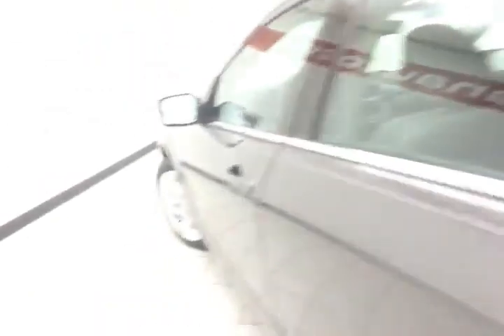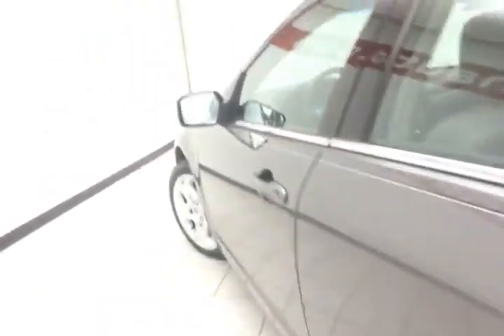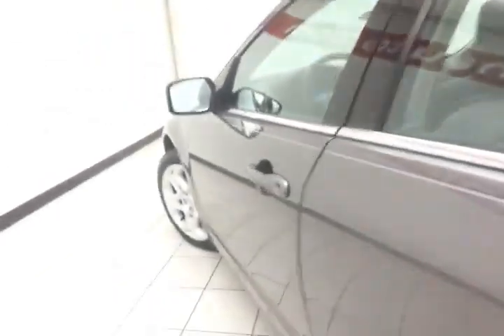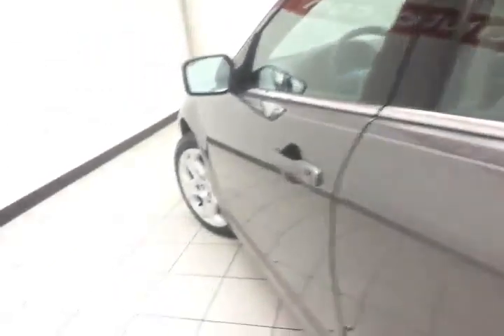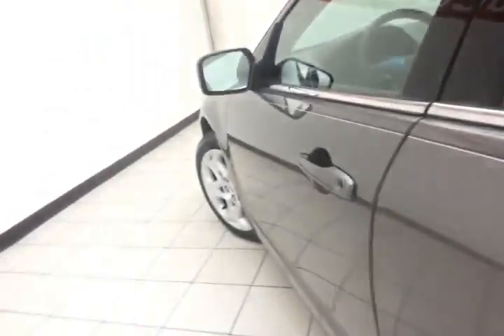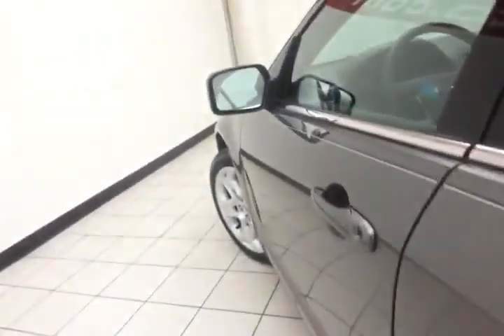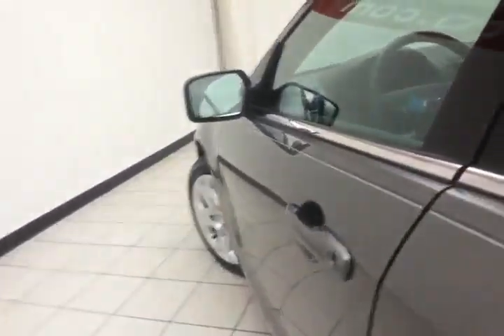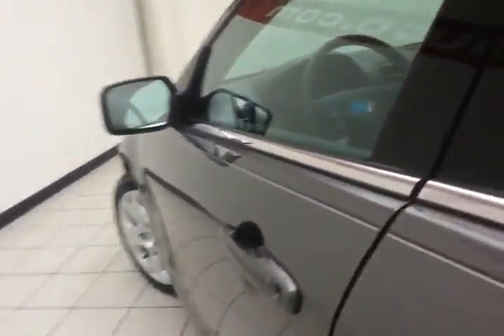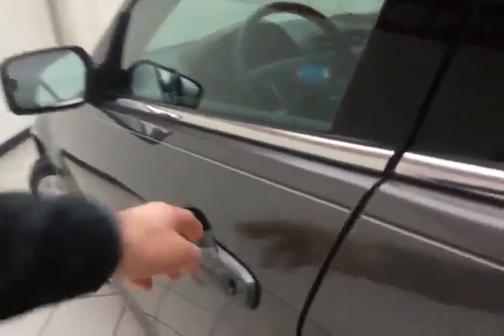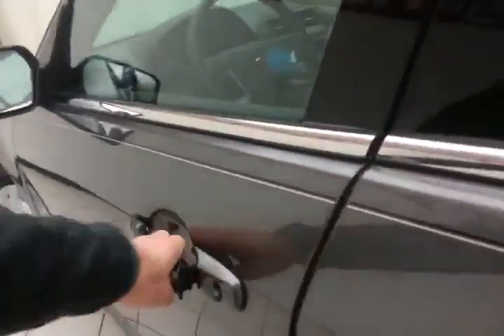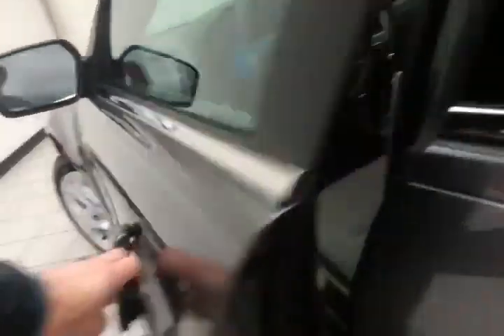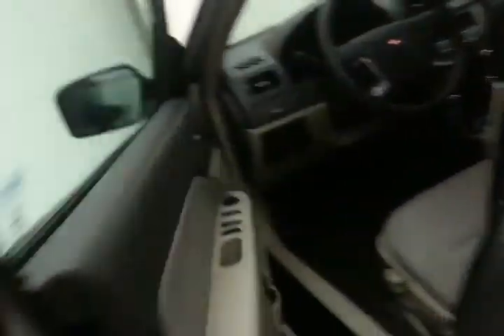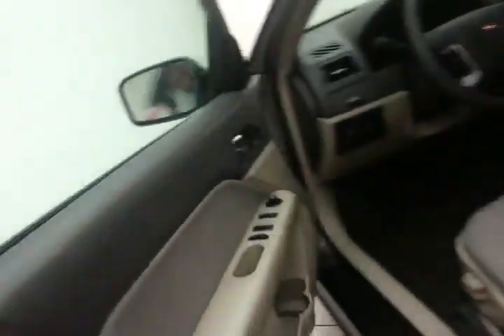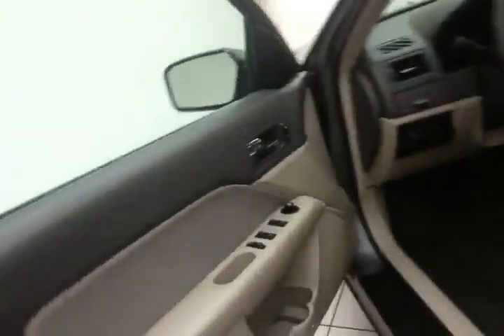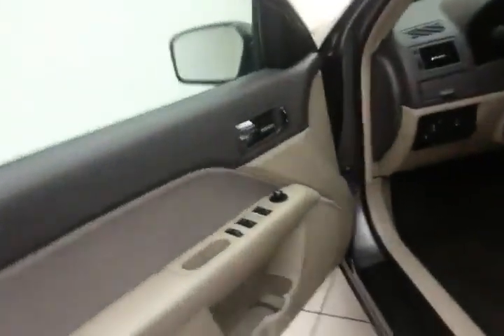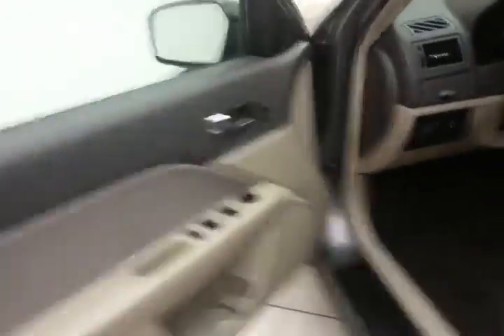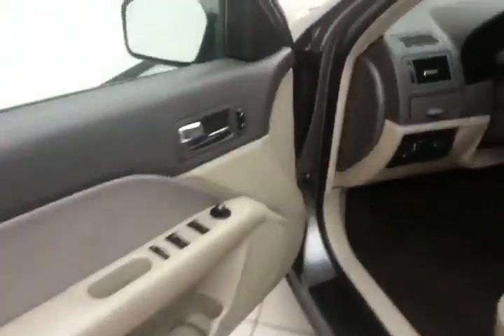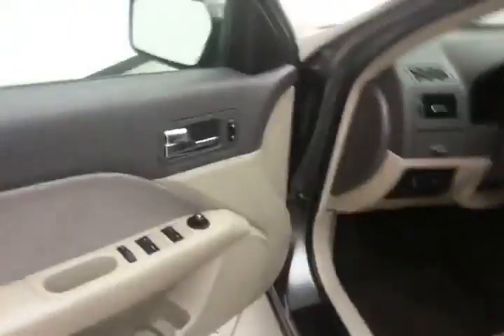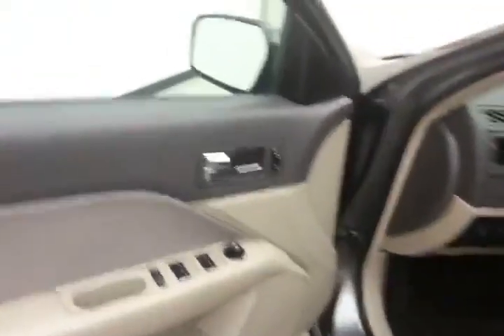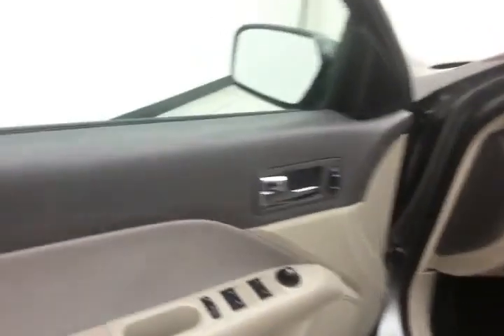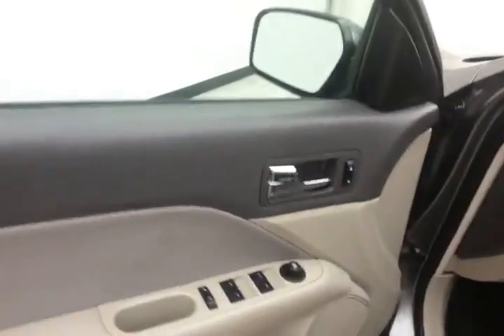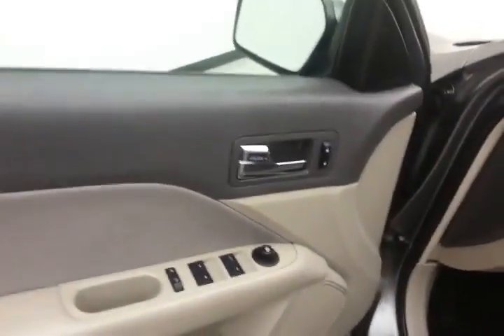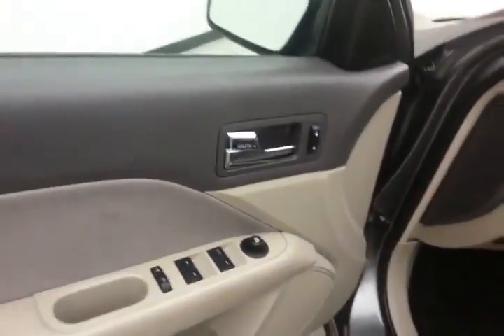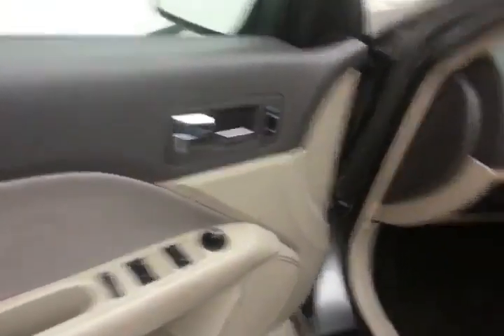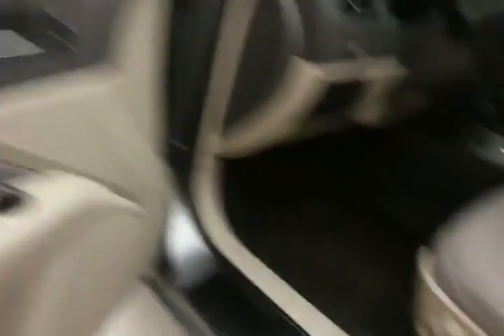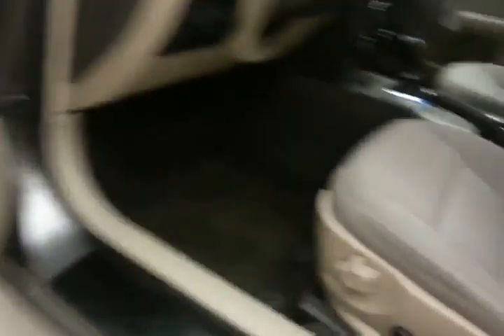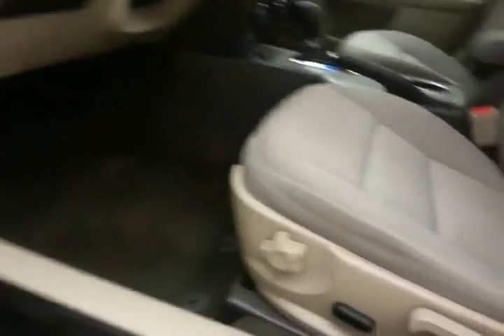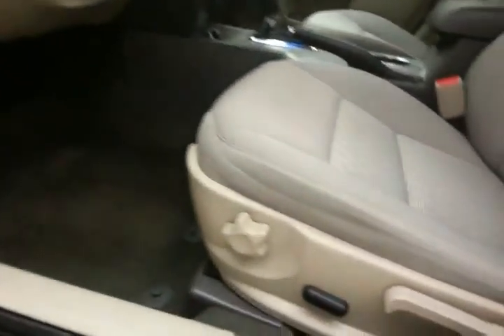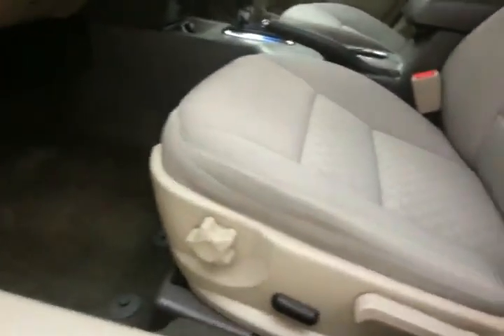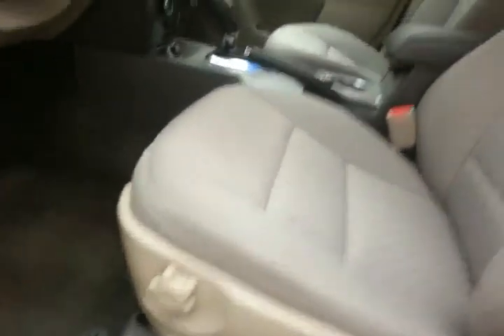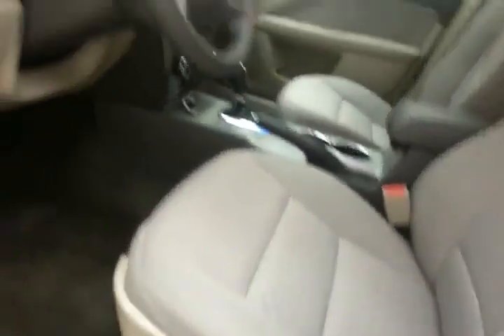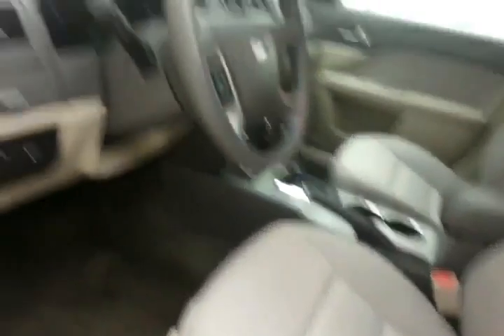It has keyless entry, power windows, locks, mirrors, and a power driver's seat.